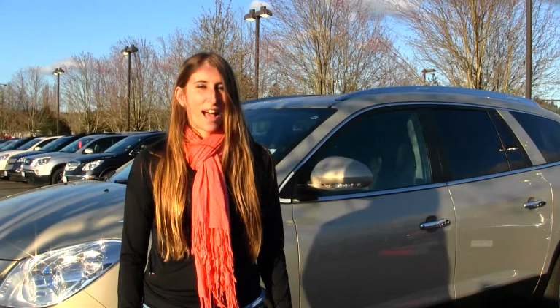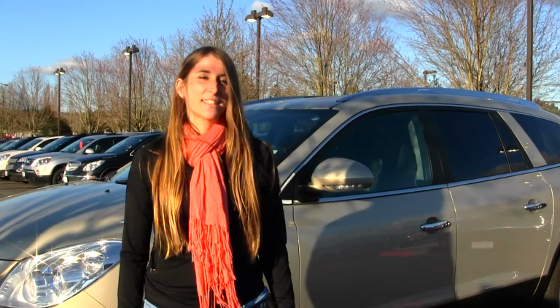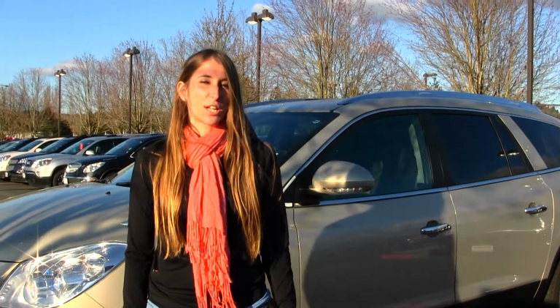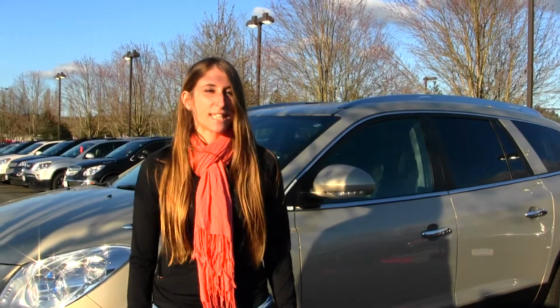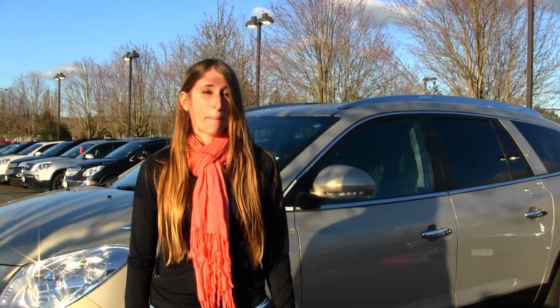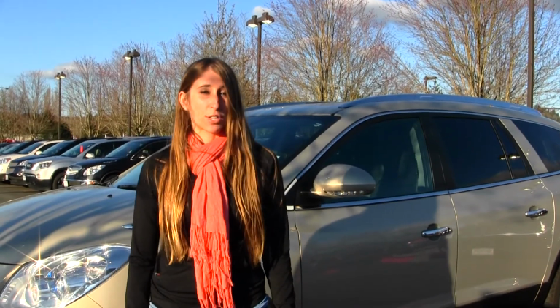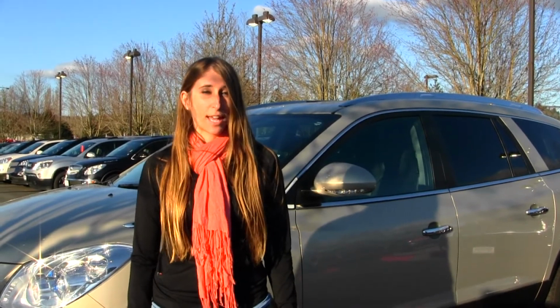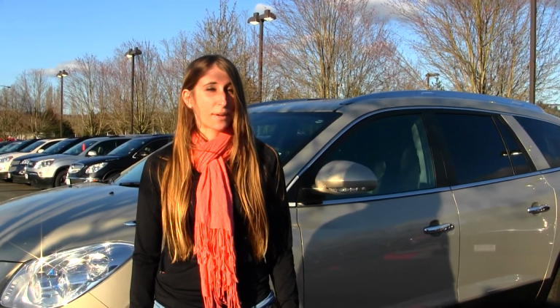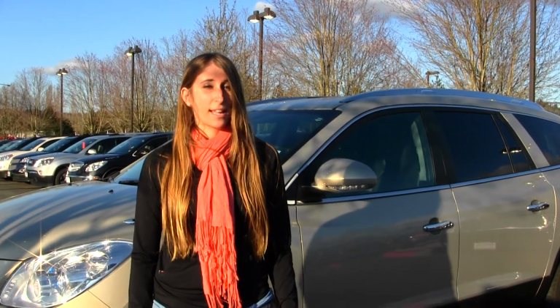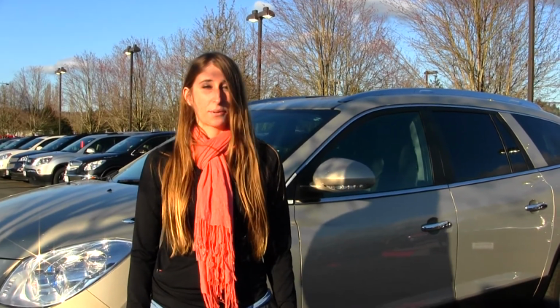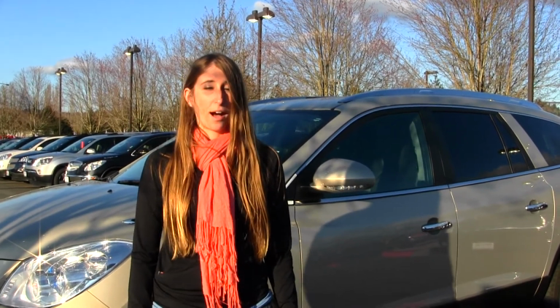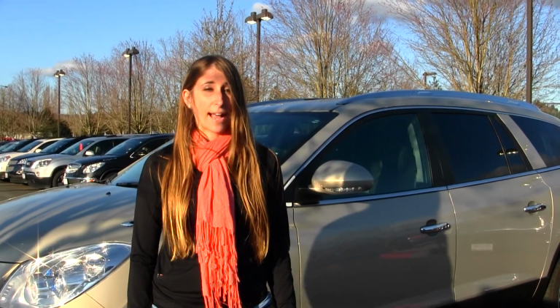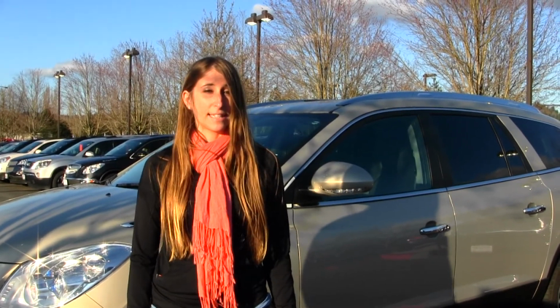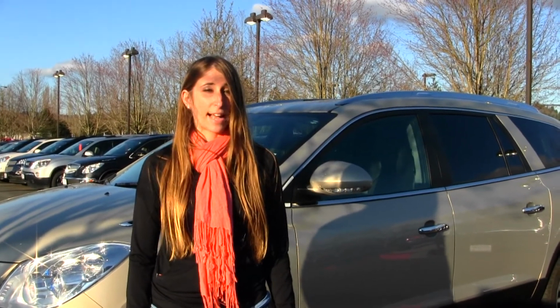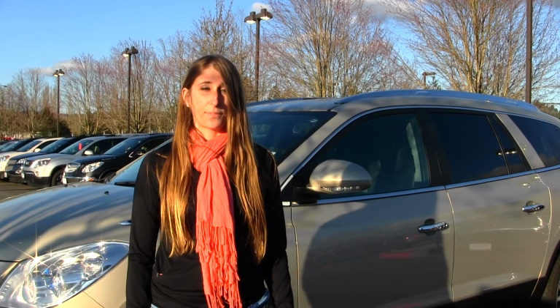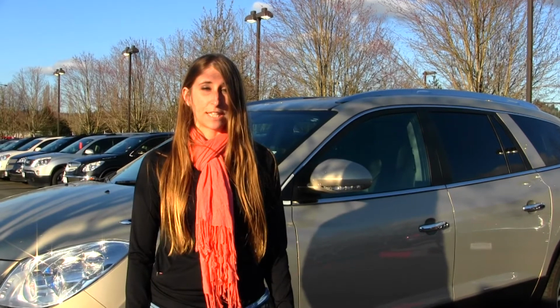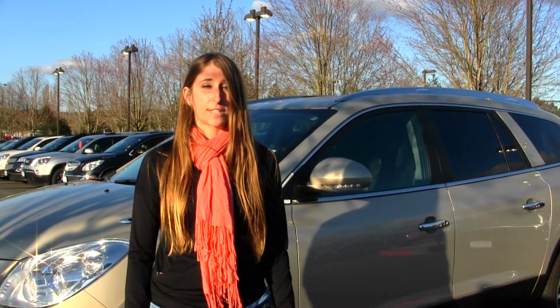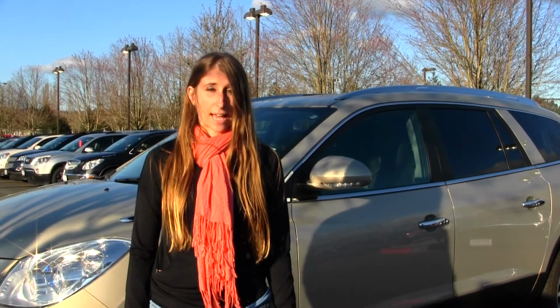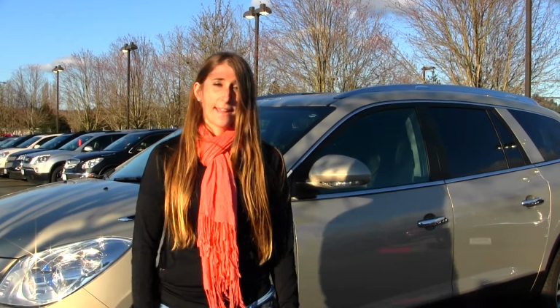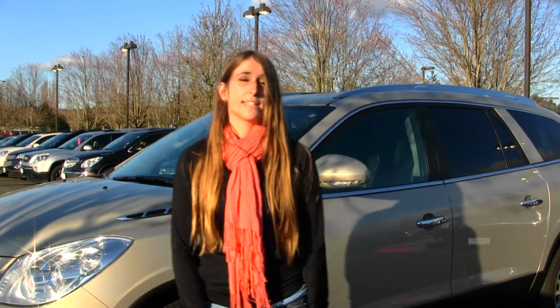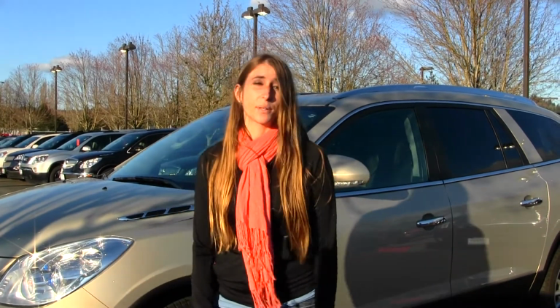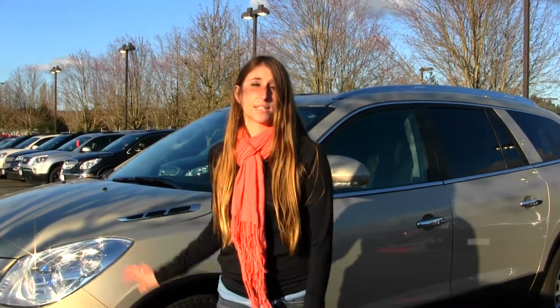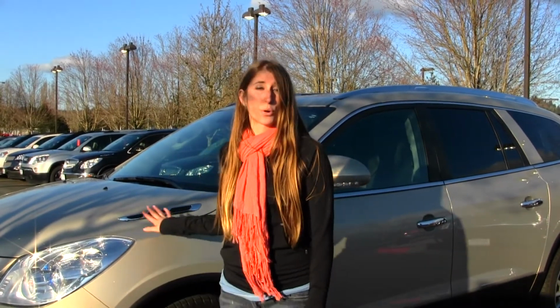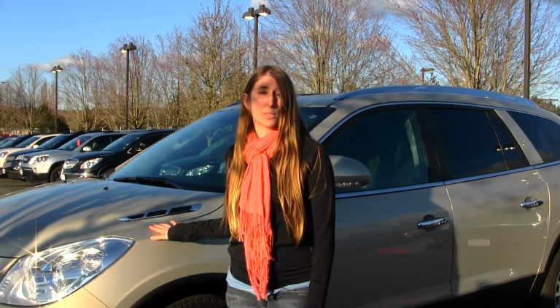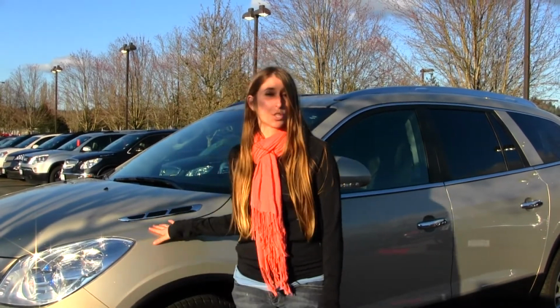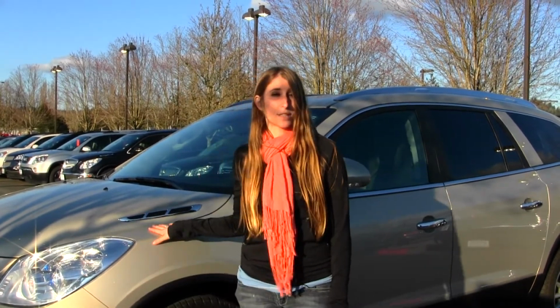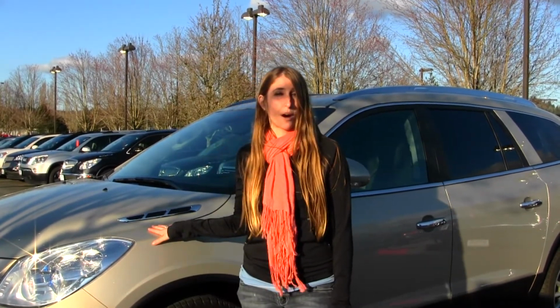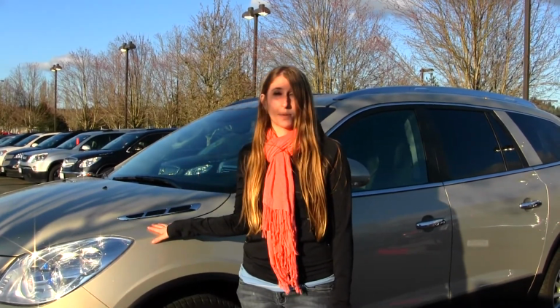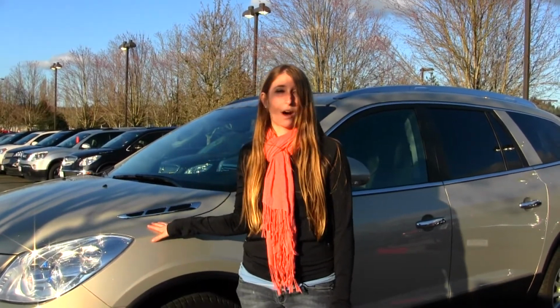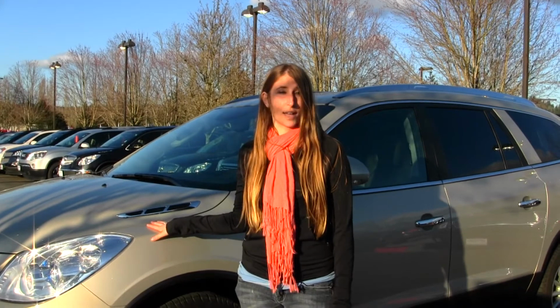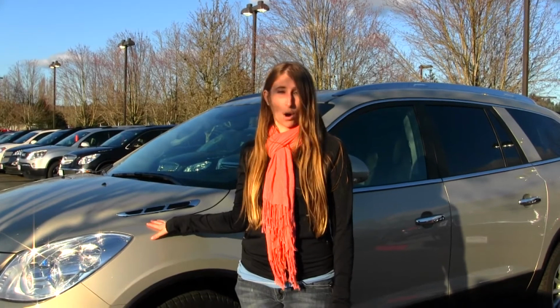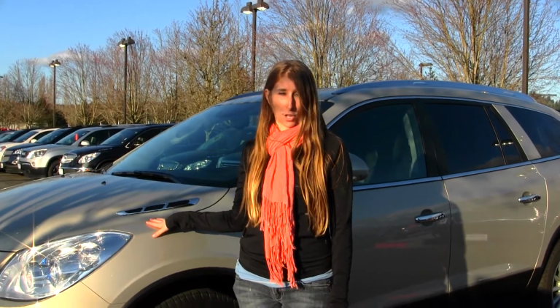Hi, this is Chelsea. Today I'm at Michael's Chevrolet located in Issaquah off I-90 exit 15 on your south side. And today we're looking at this gold 2012 Buick Enclave all wheel drive.